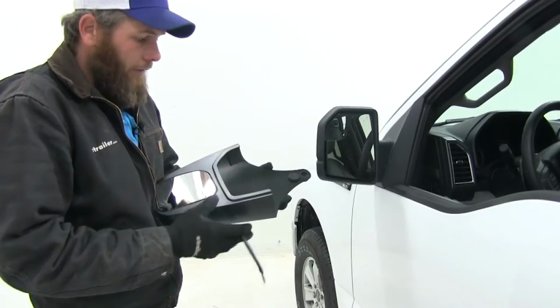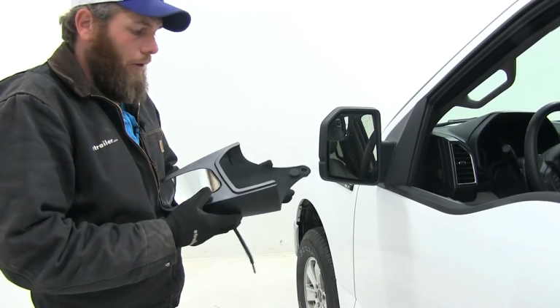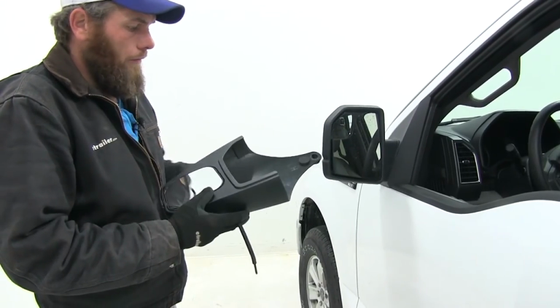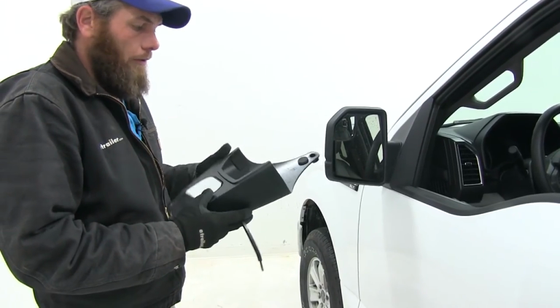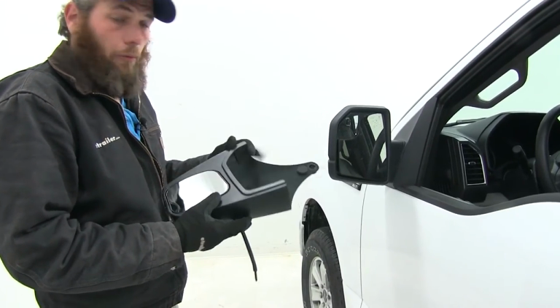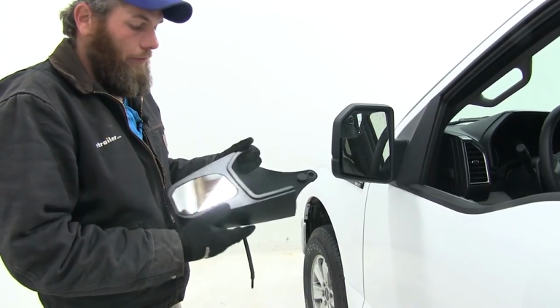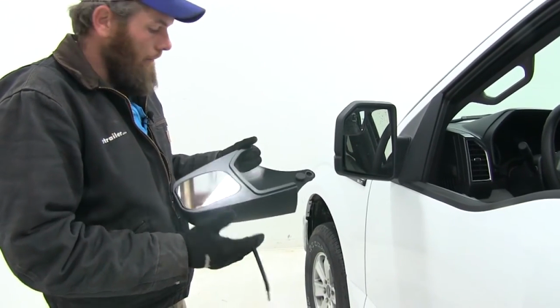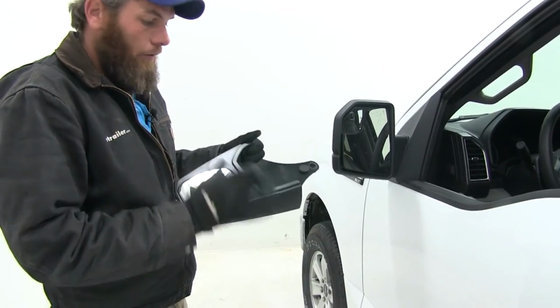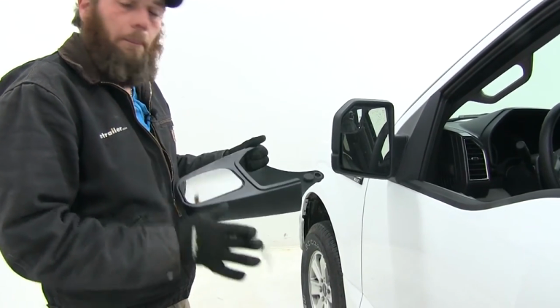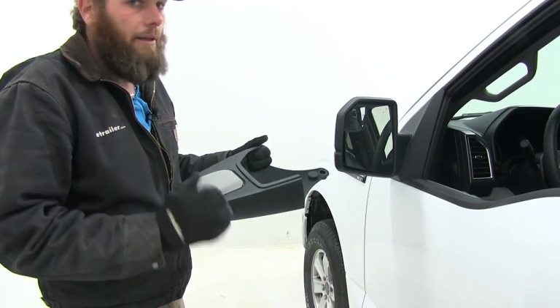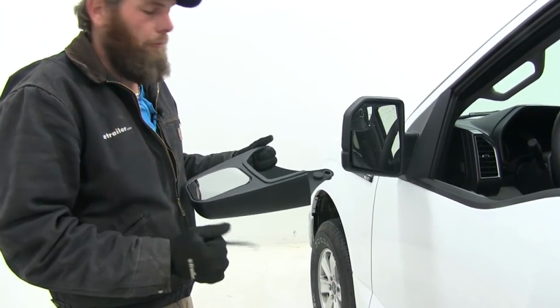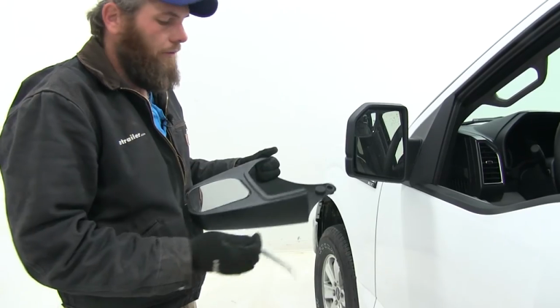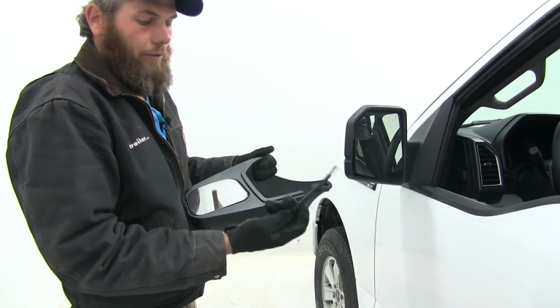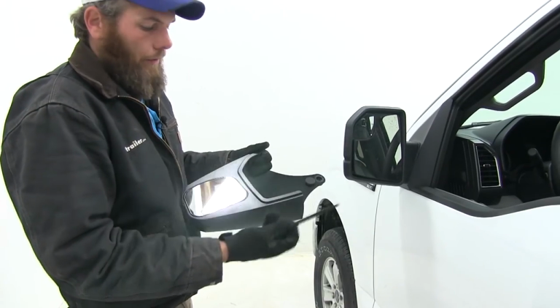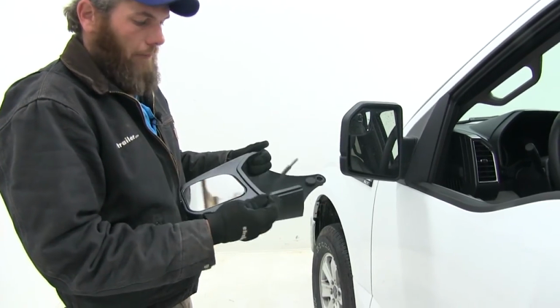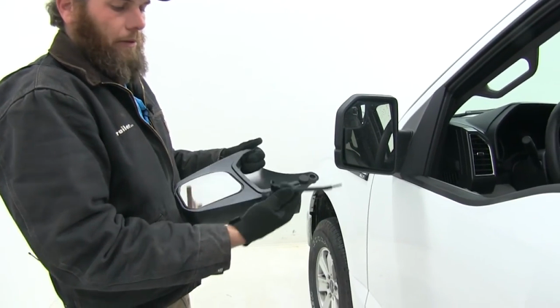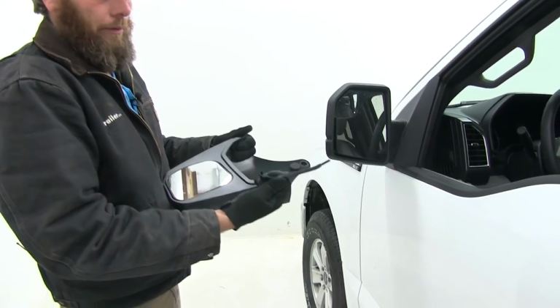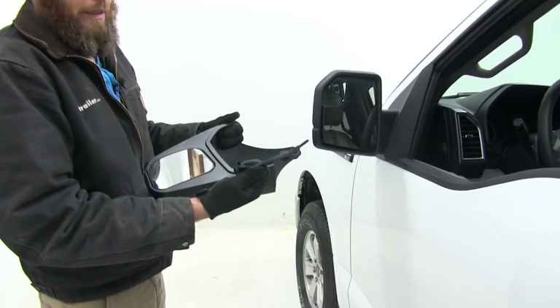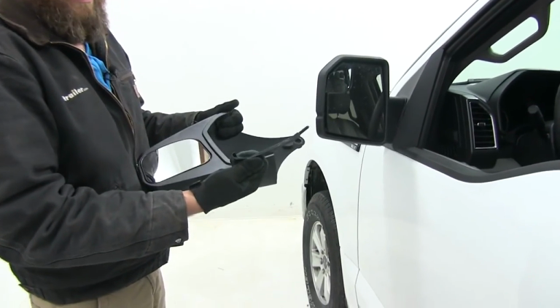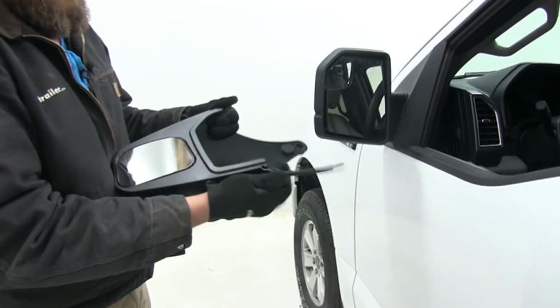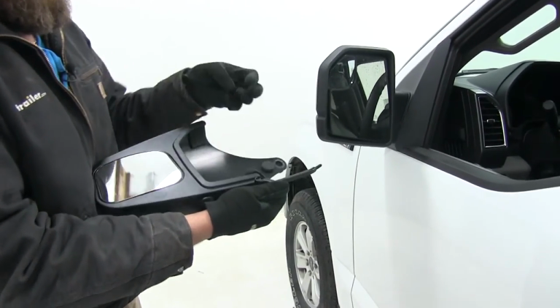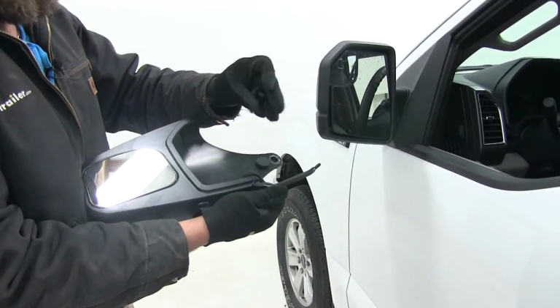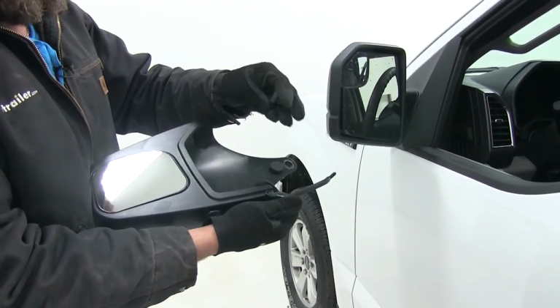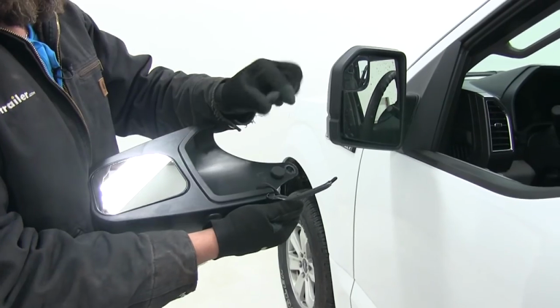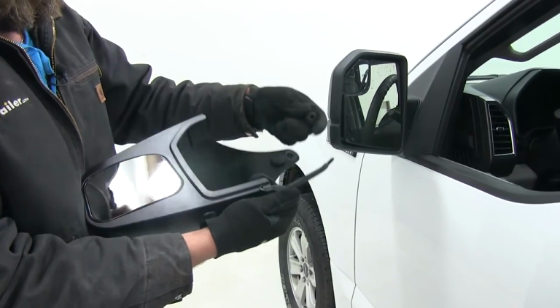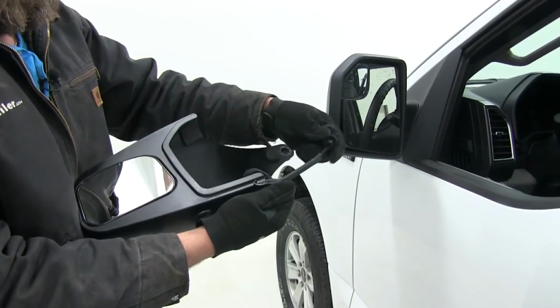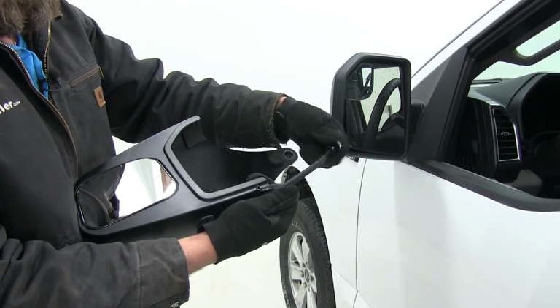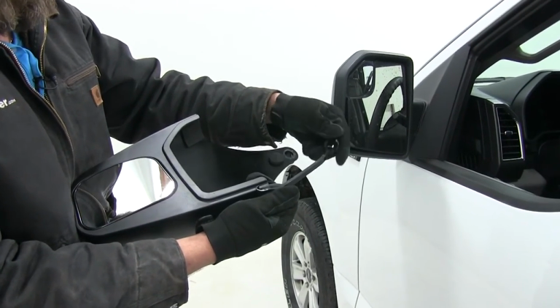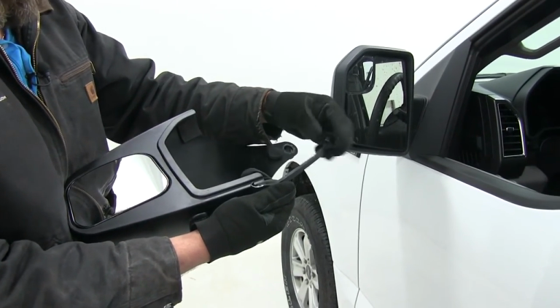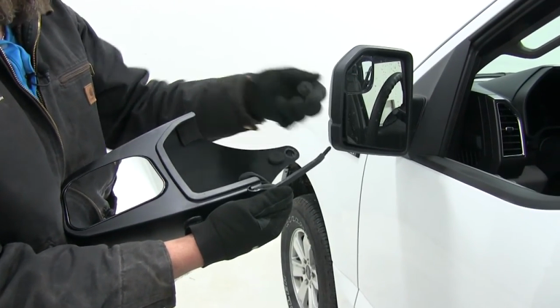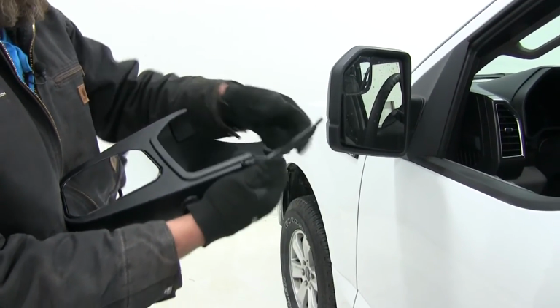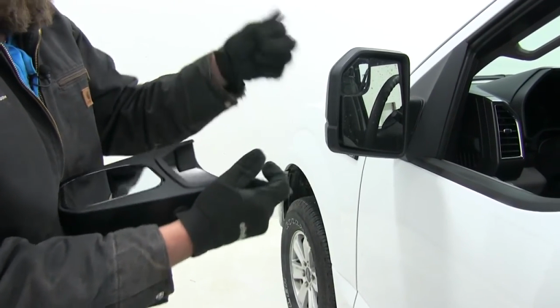Here's what our towing mirror is going to look like before we install it. This is a completely tool-free installation. You're going to have your mirror, the hook, and also a thumb screw that will go on the back side to keep everything nice and secure.